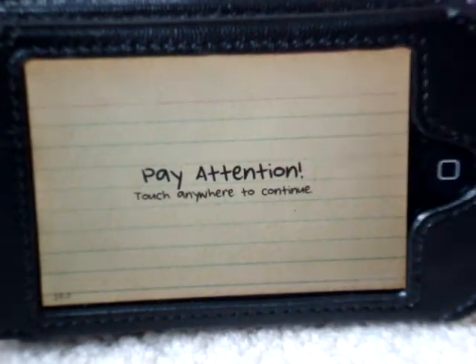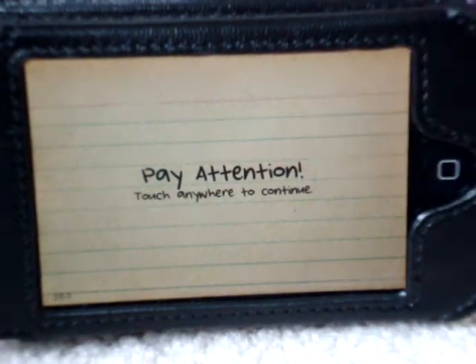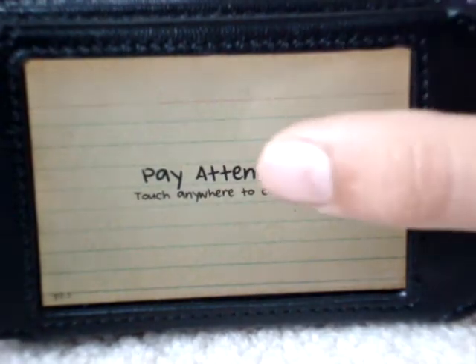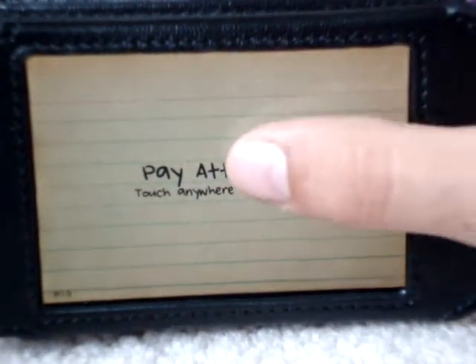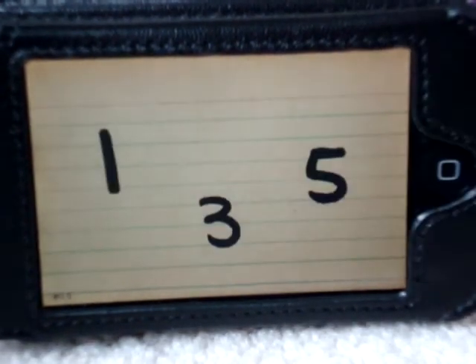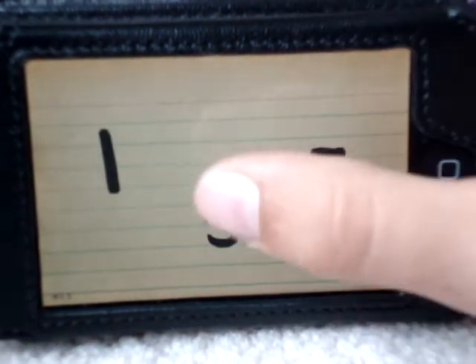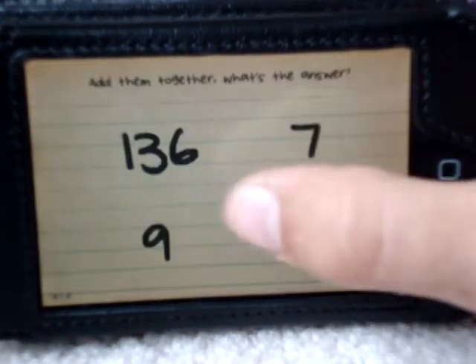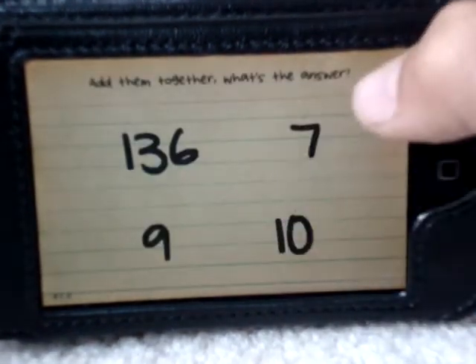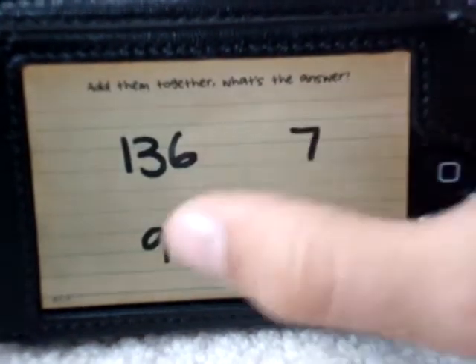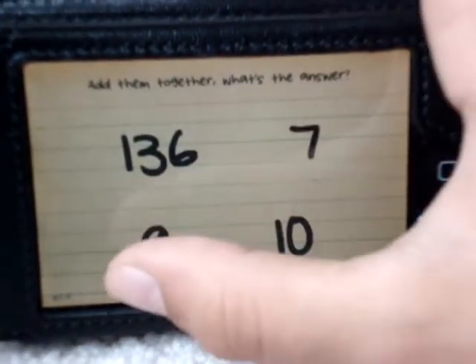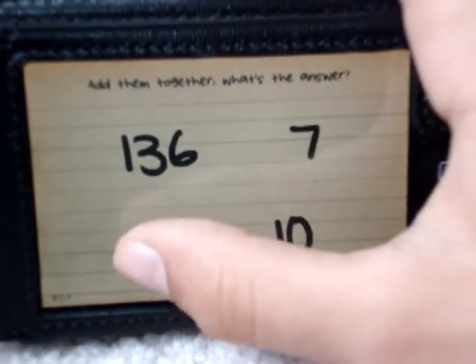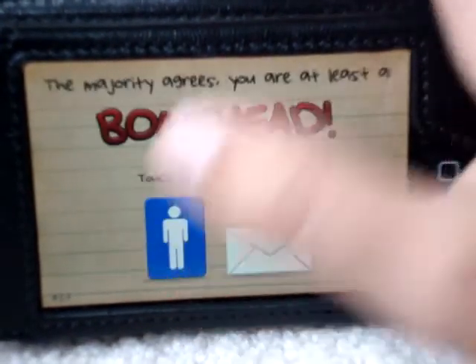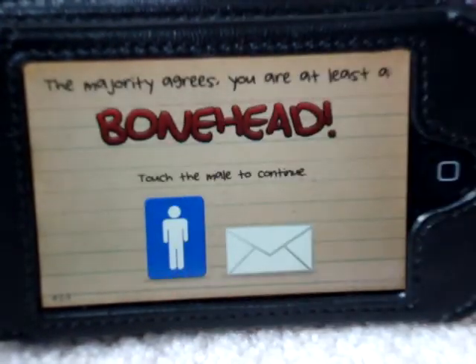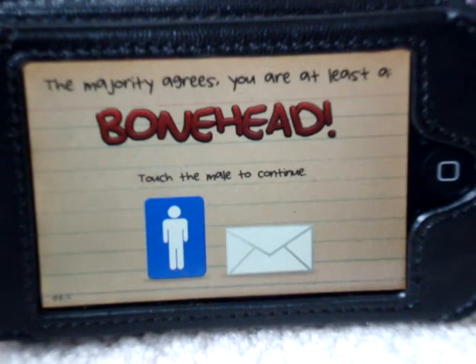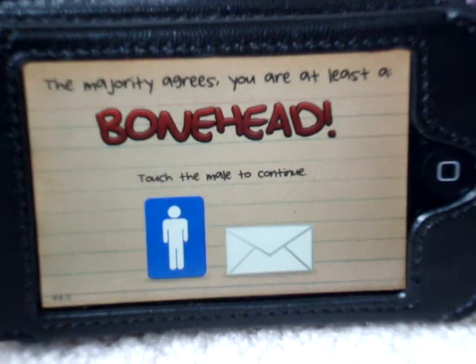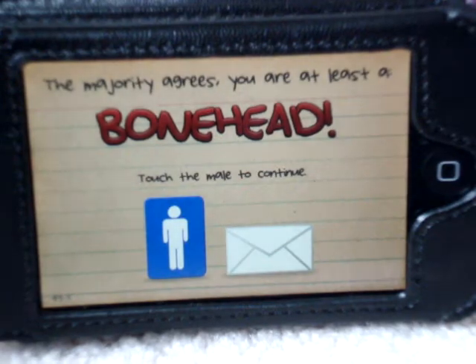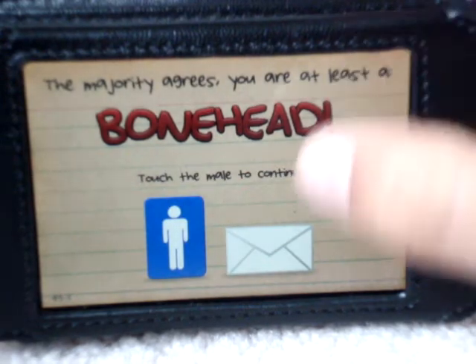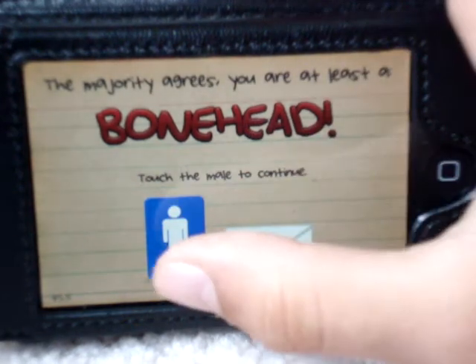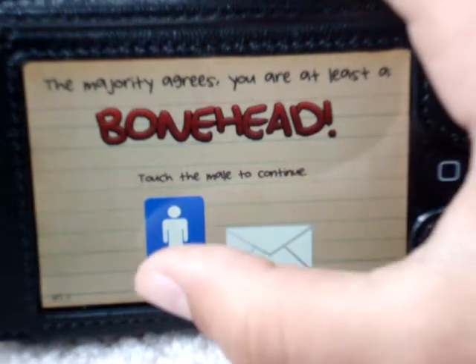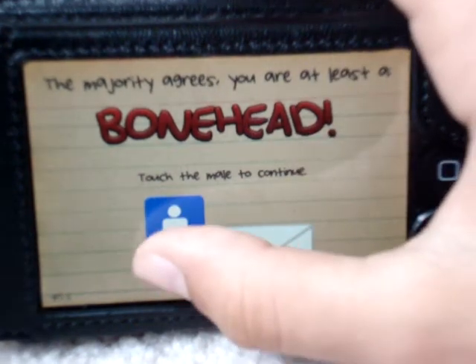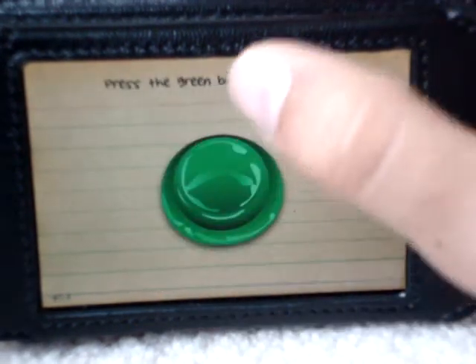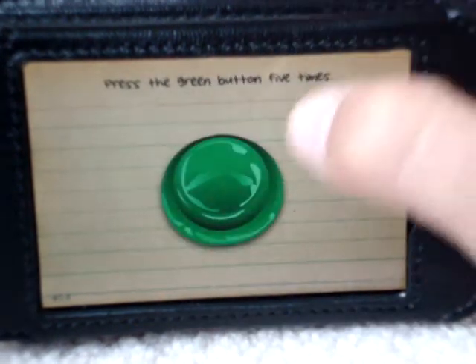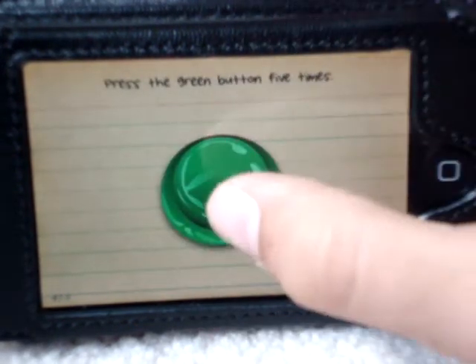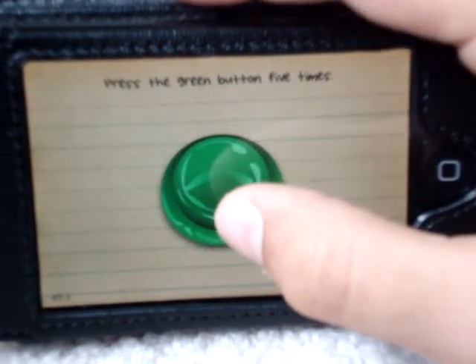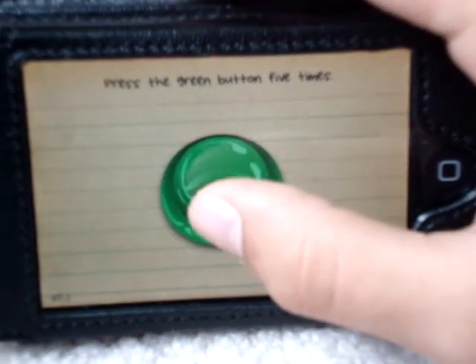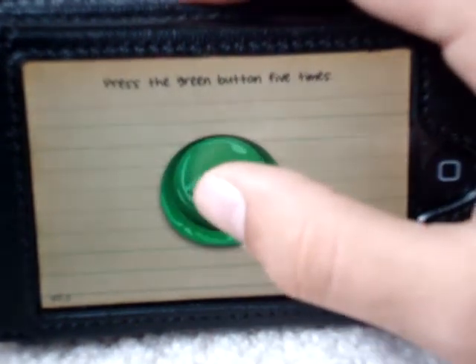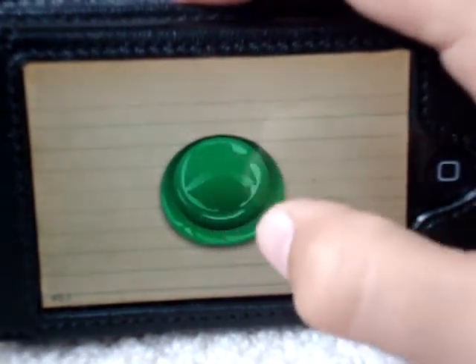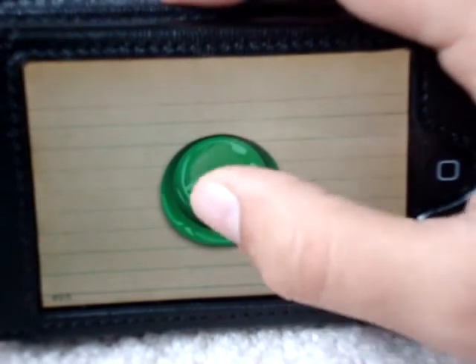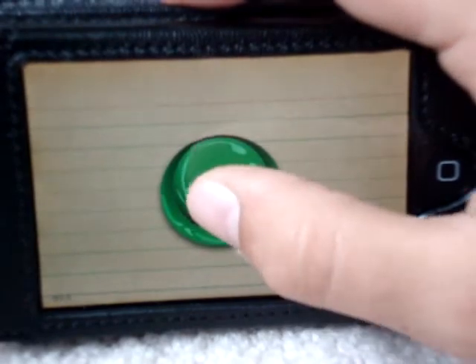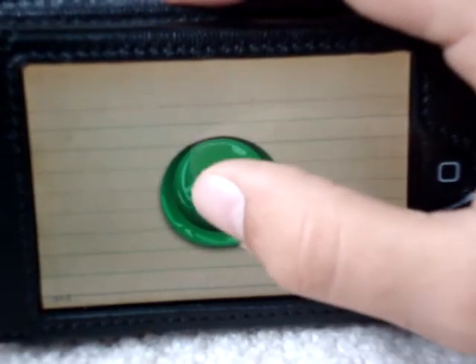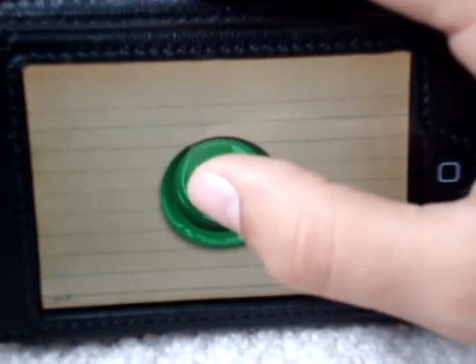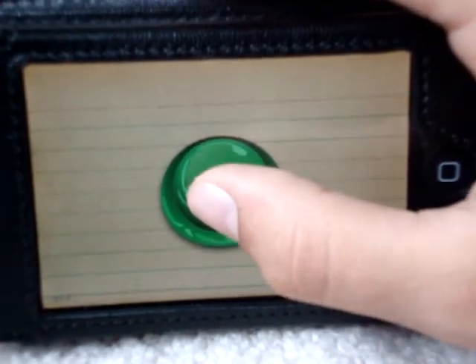Pay attention. Click anywhere. One, three, five — that equals nine. Male. That should be green button five times: one, two, three, four, five.